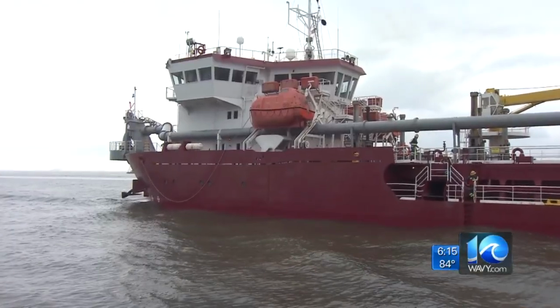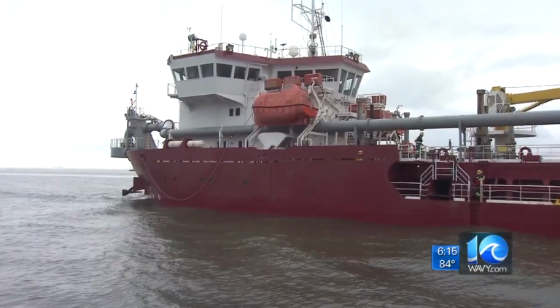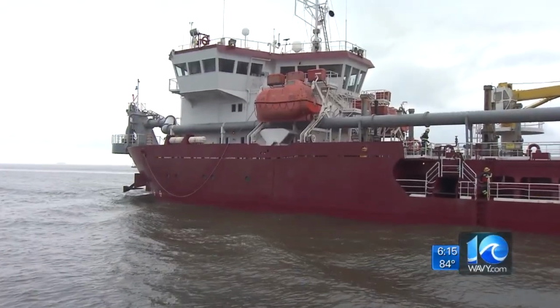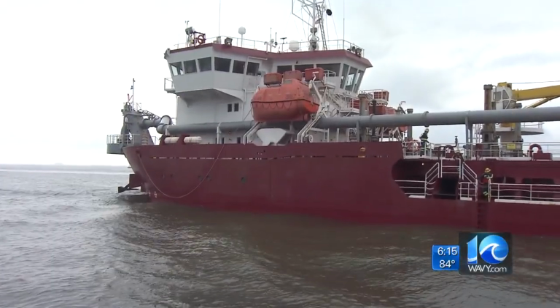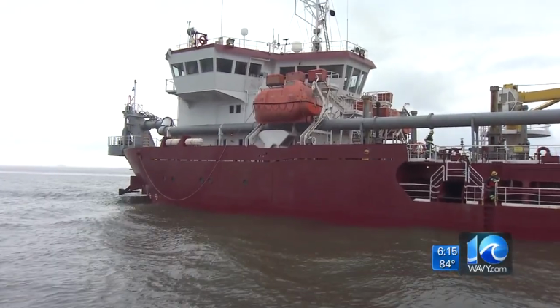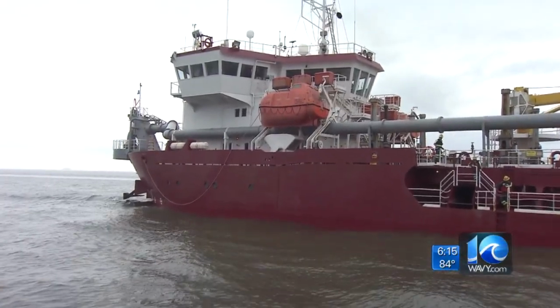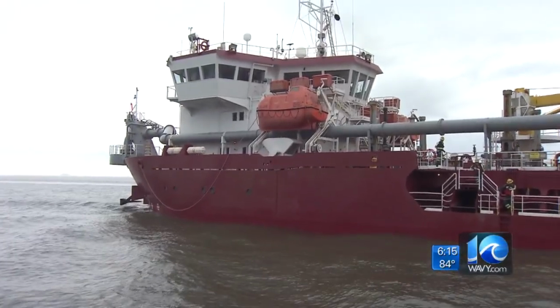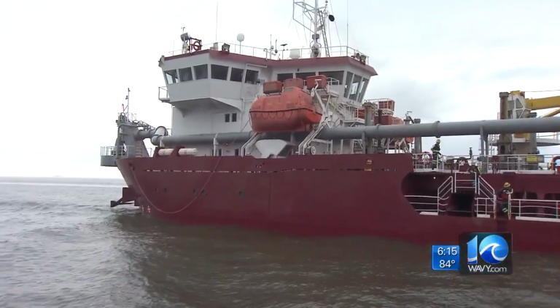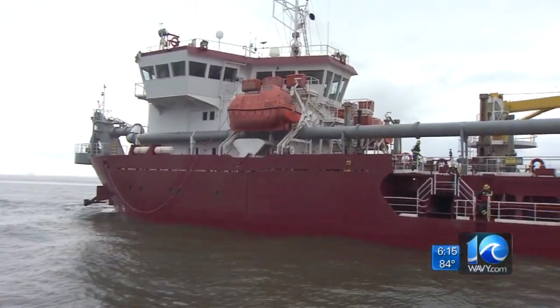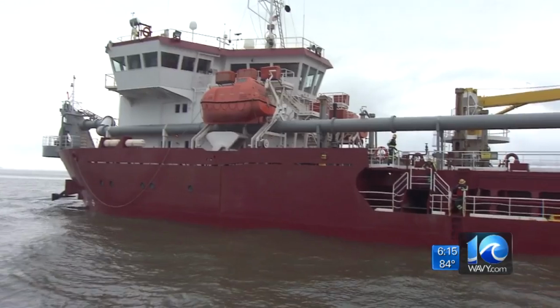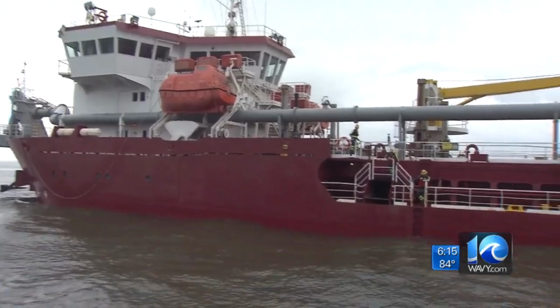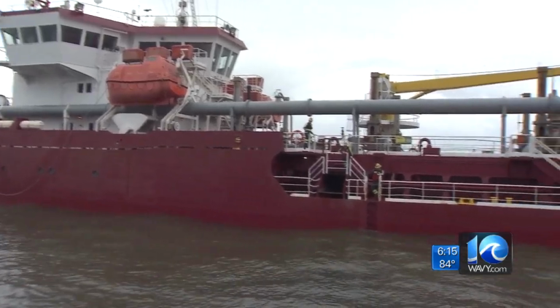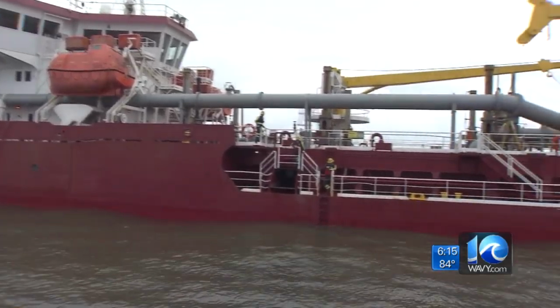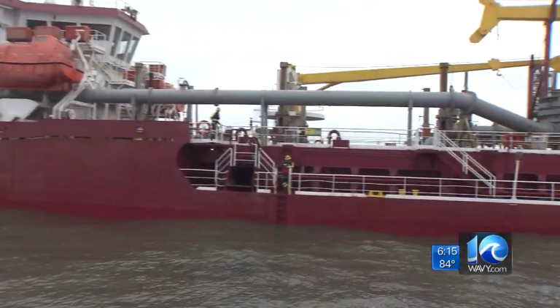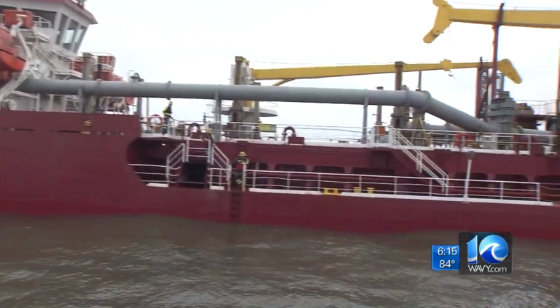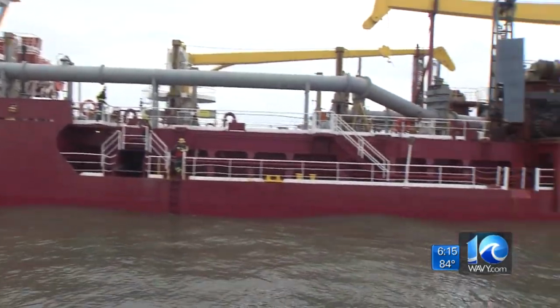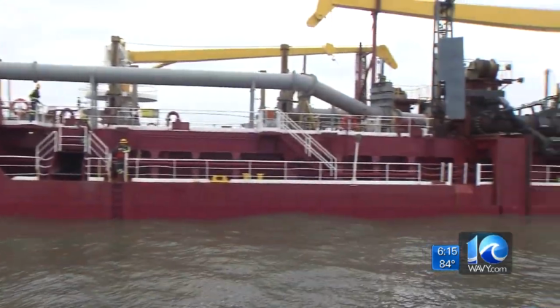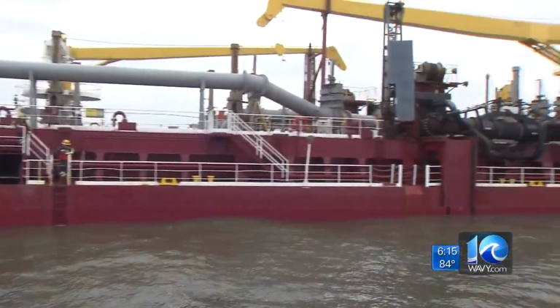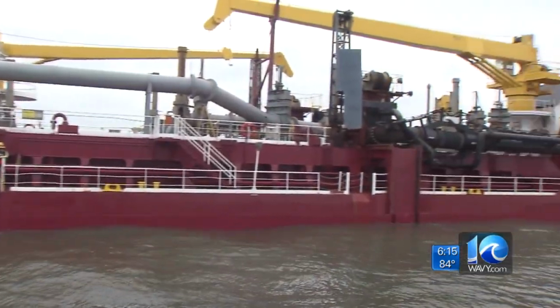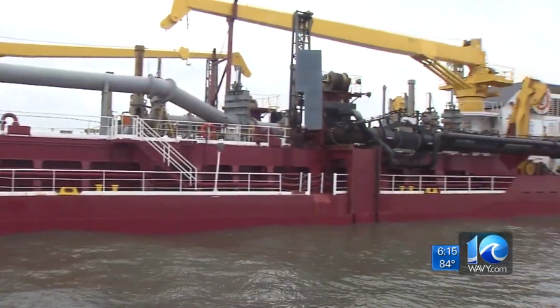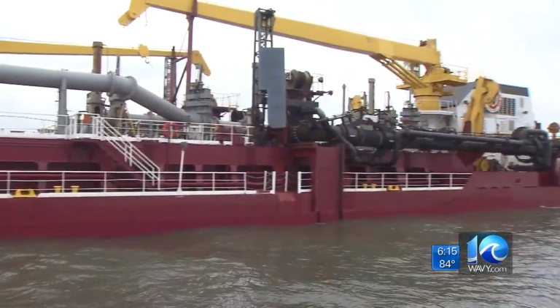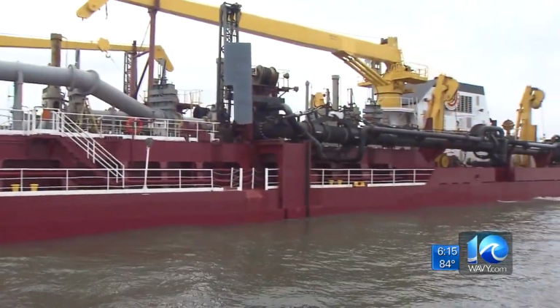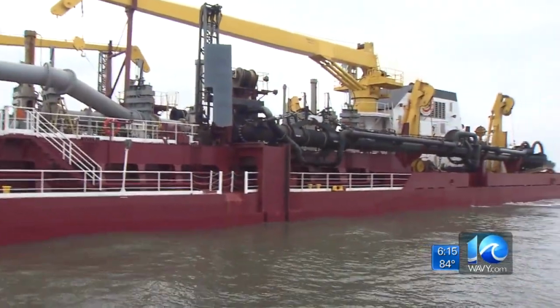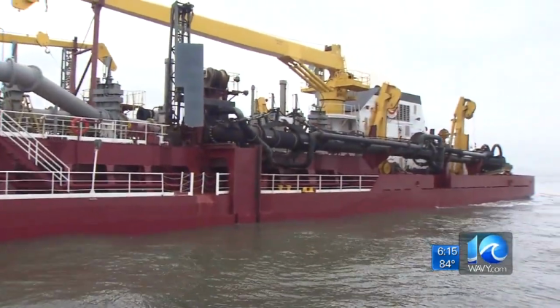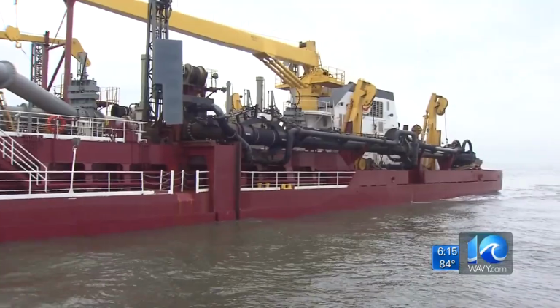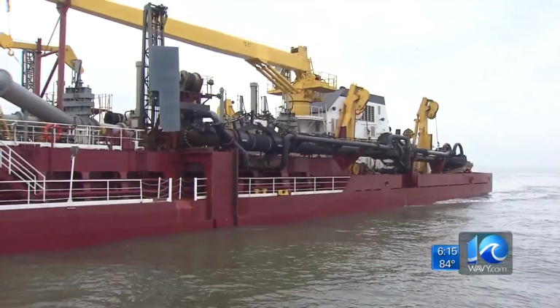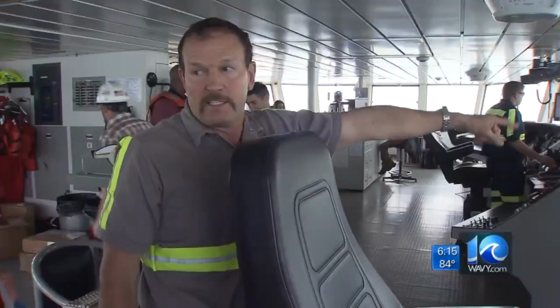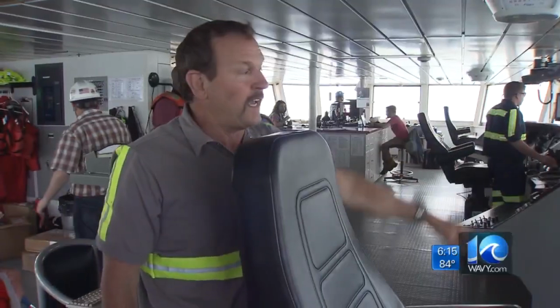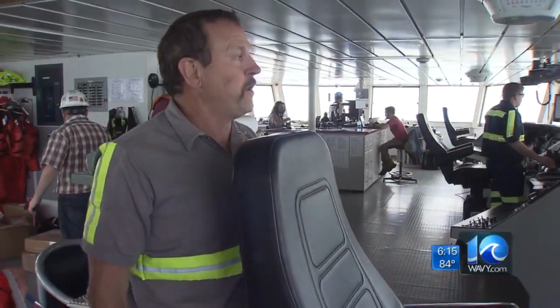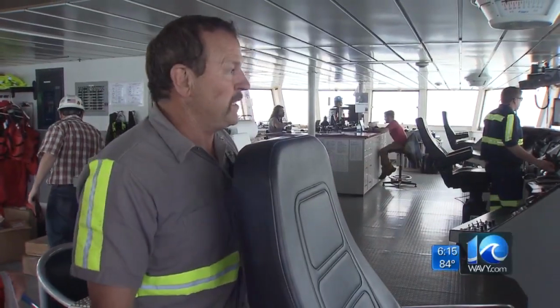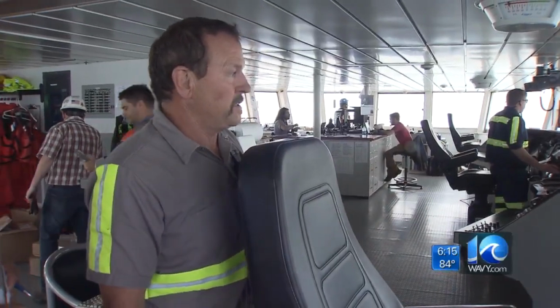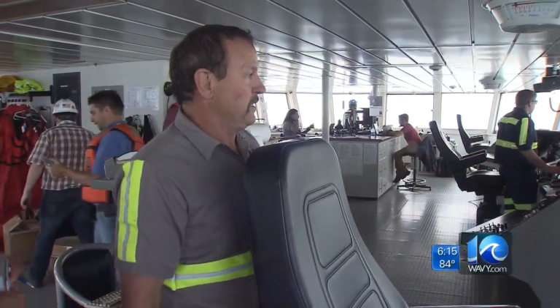We sailed out to the middle of the Chesapeake Bay, and right by the HRBT we found the Great Lakes Dredging Company's dredge ship, Liberty Island, waiting to start the workday. At the helm, Captain James Hoffman.